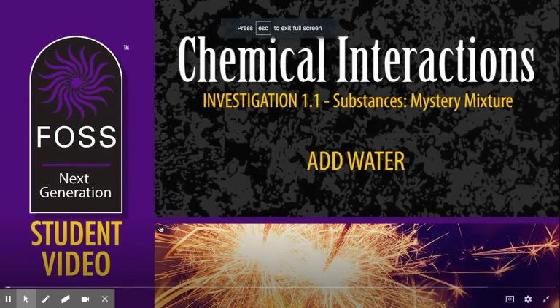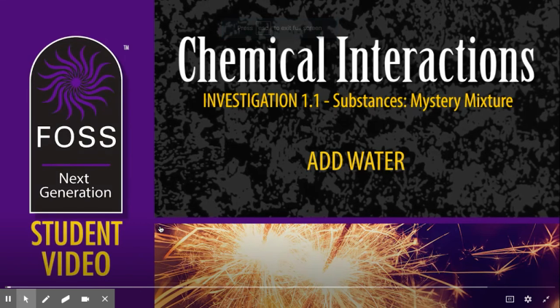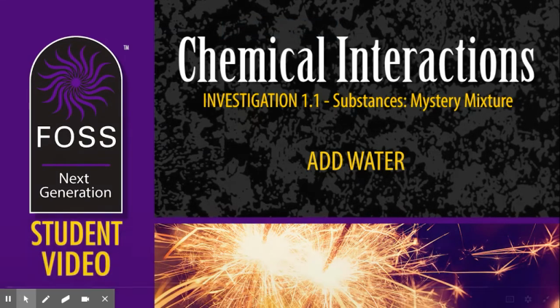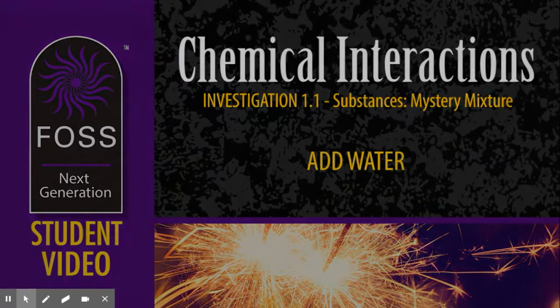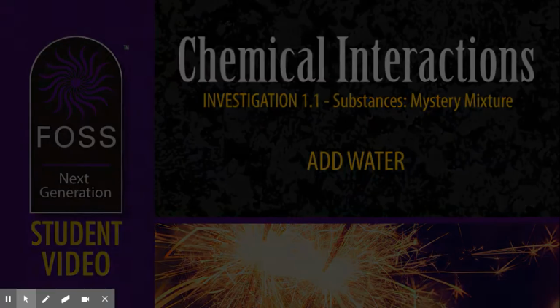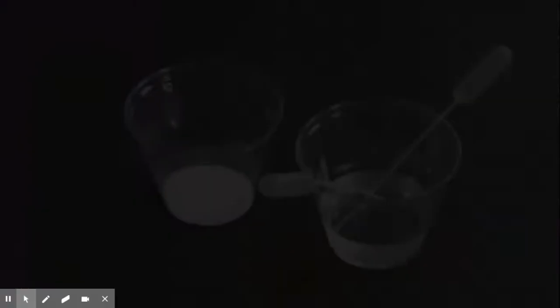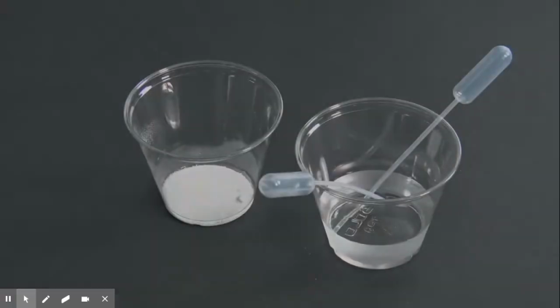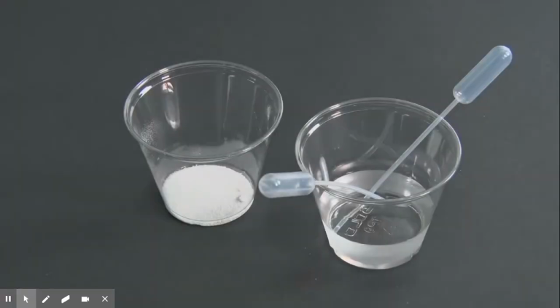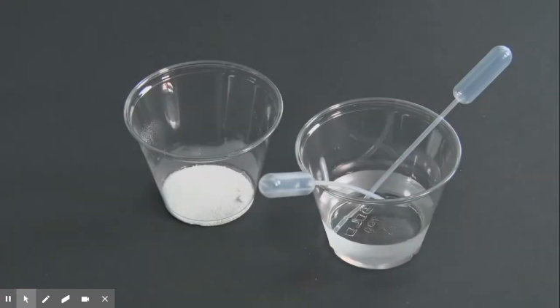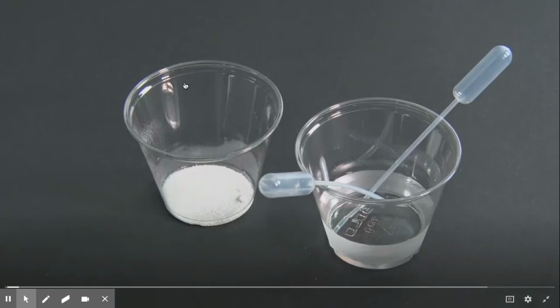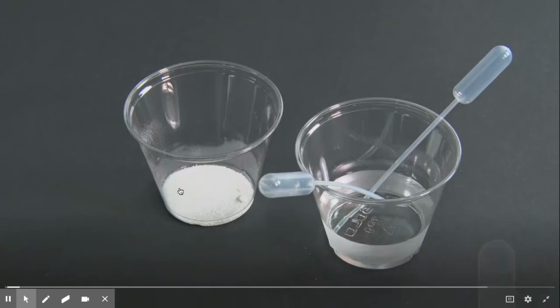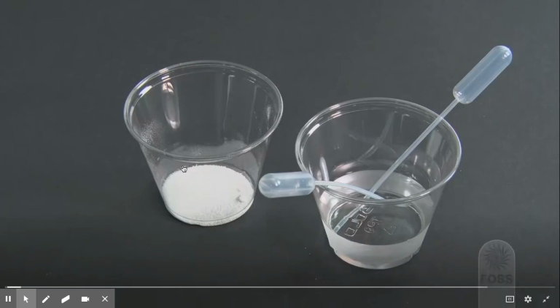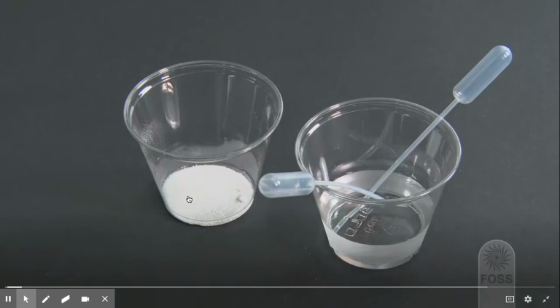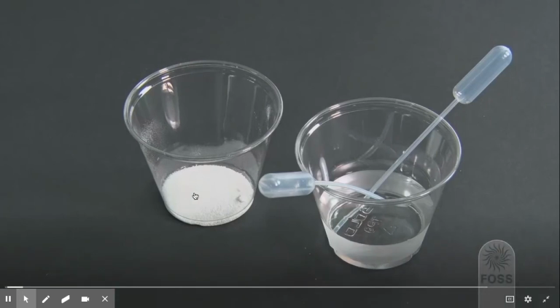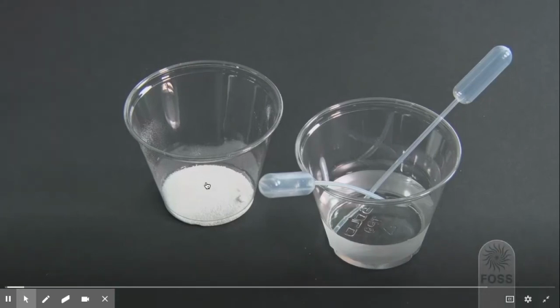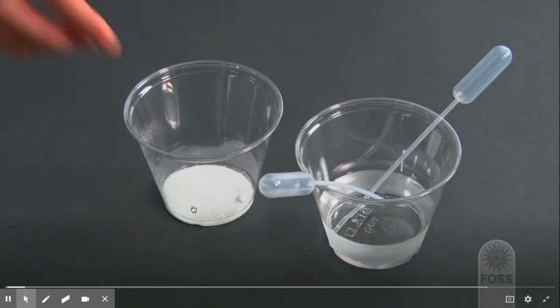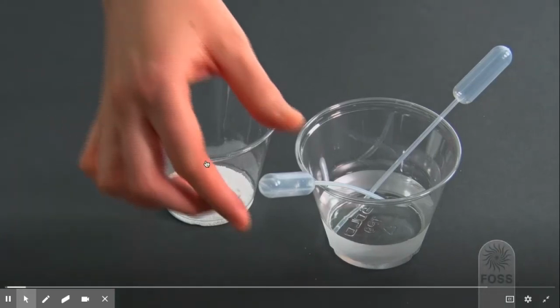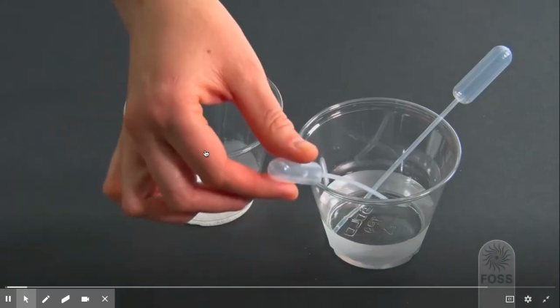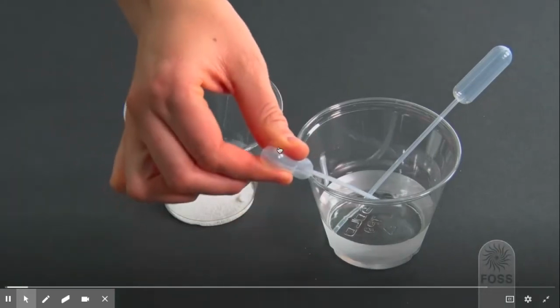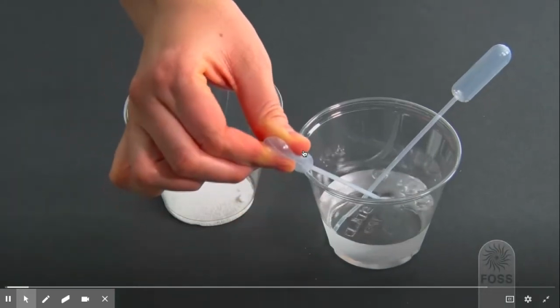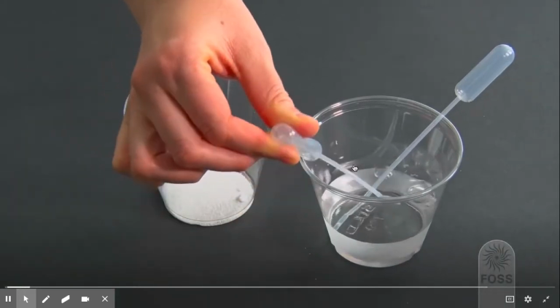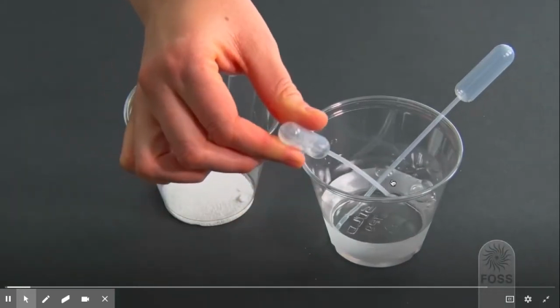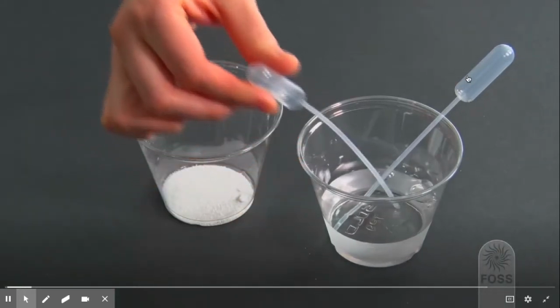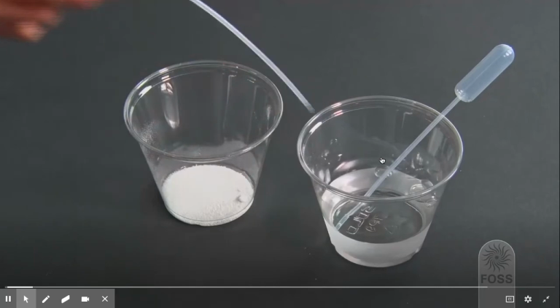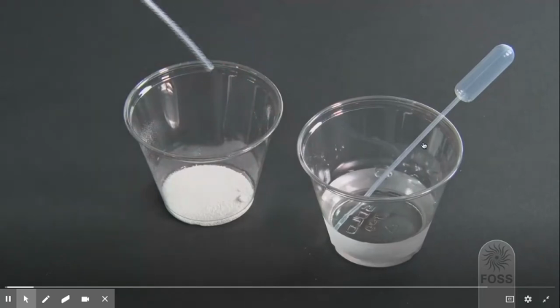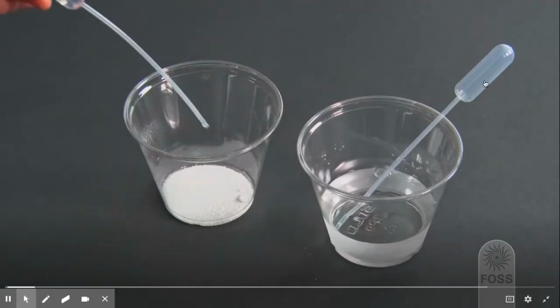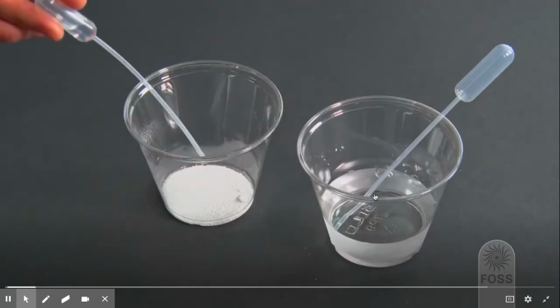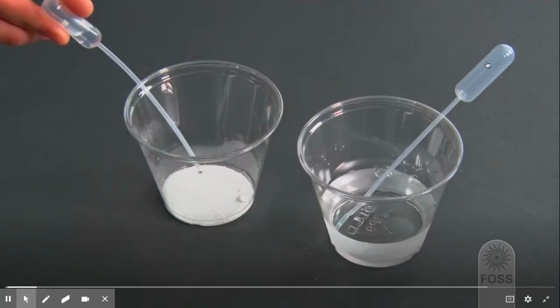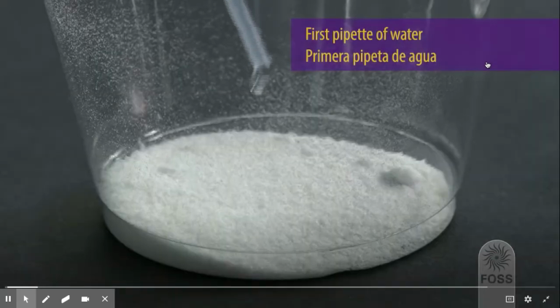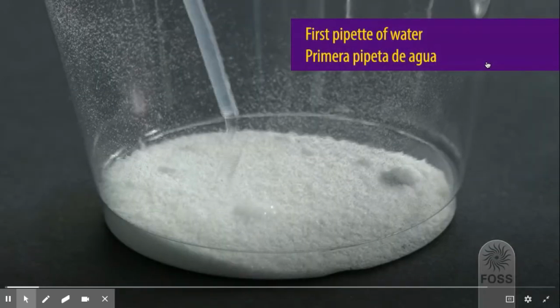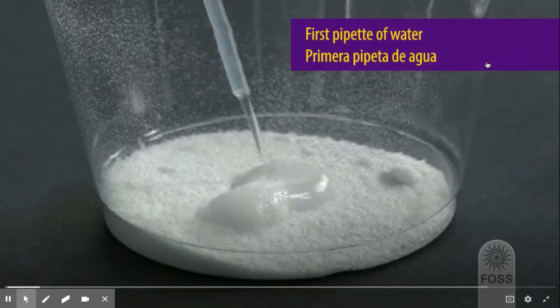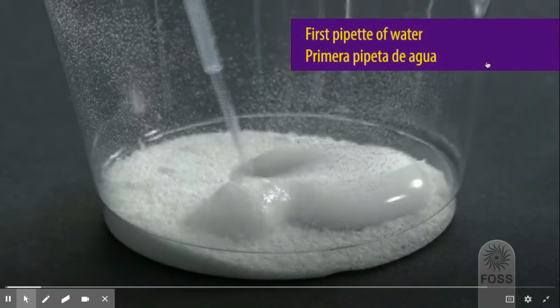Okay y'all, we're going to see what happens when you add water to the mystery mixture. The mystery mixture is in here. This person is using this little water dropper — it's also called a pipette.